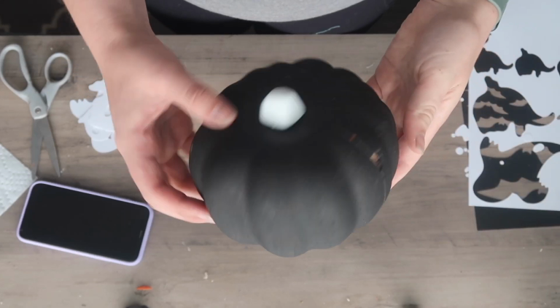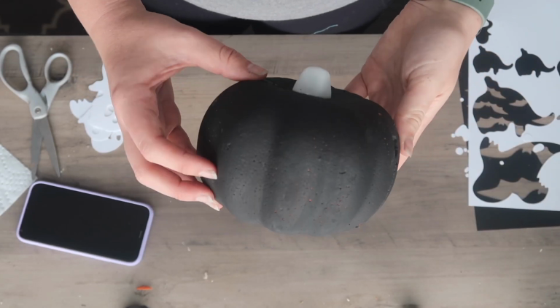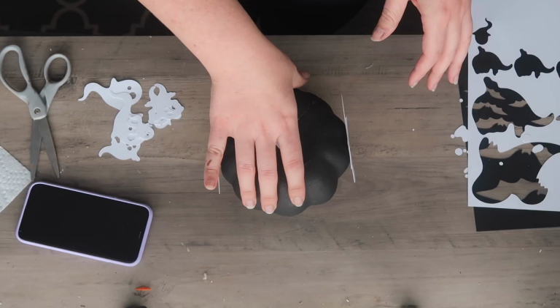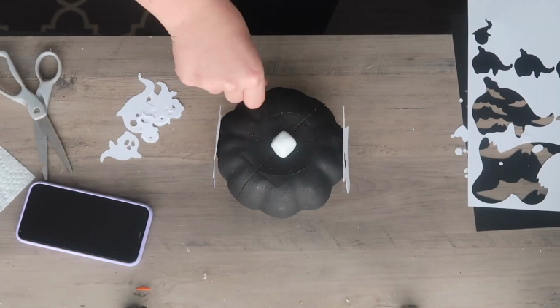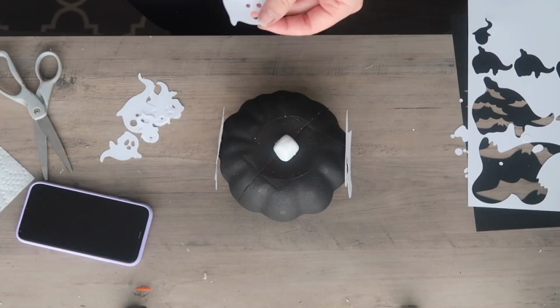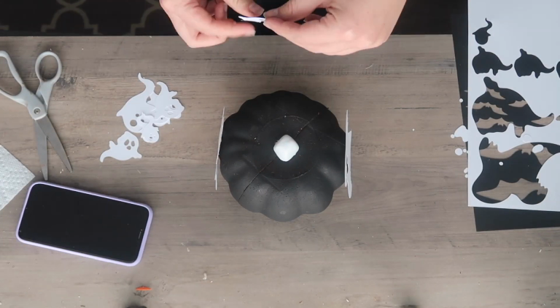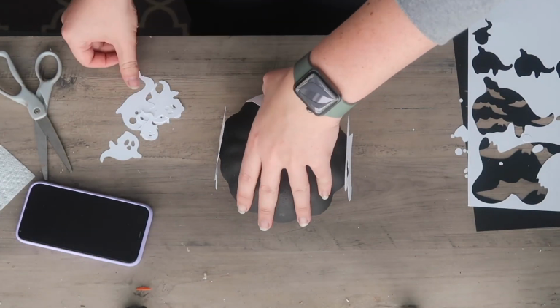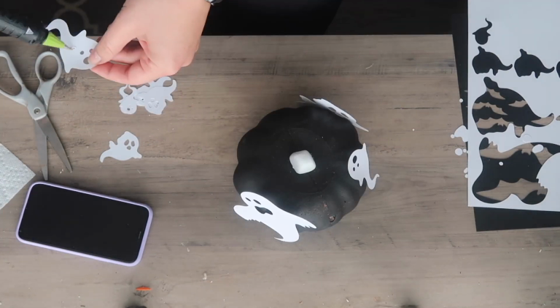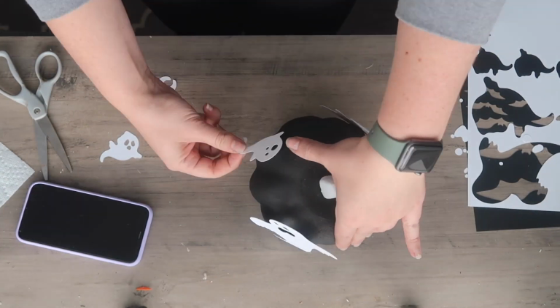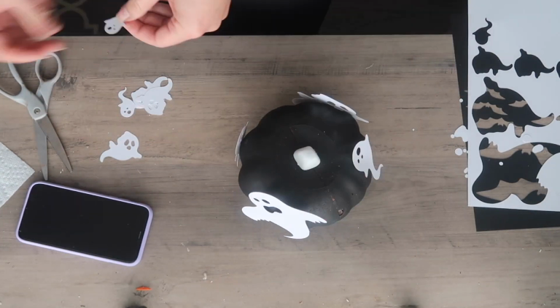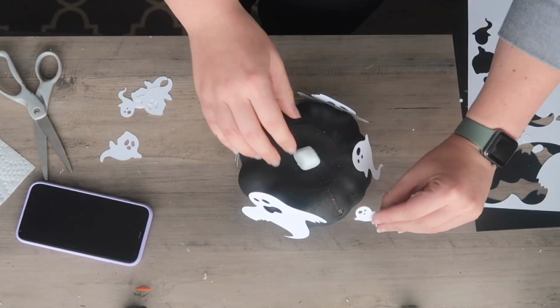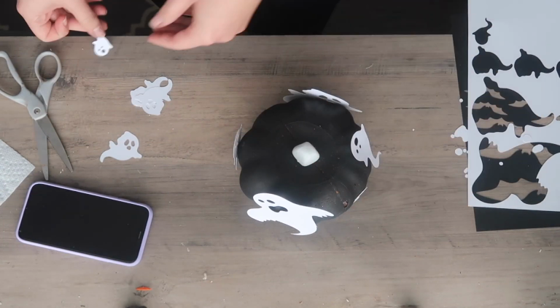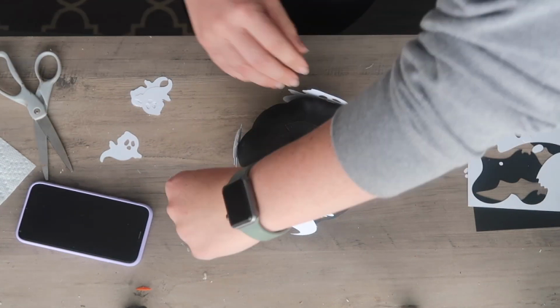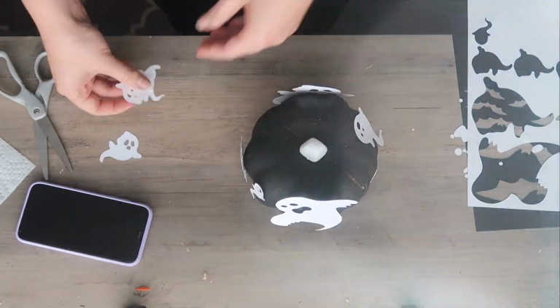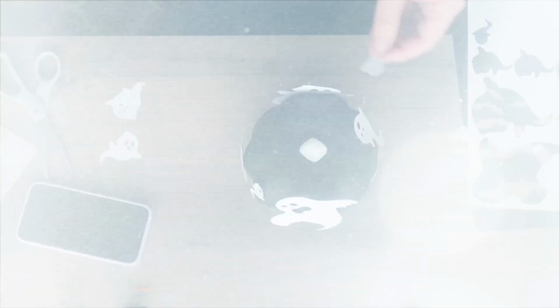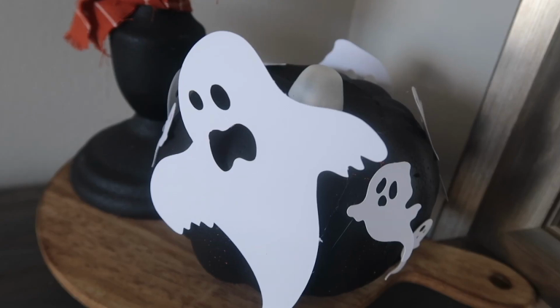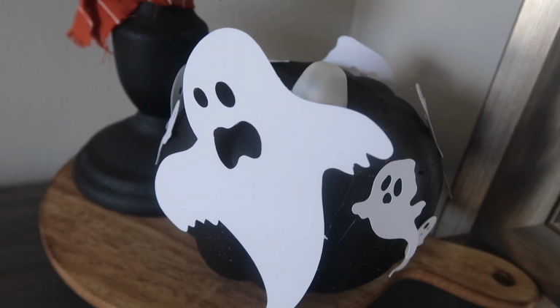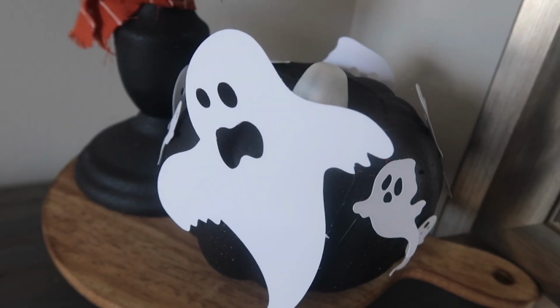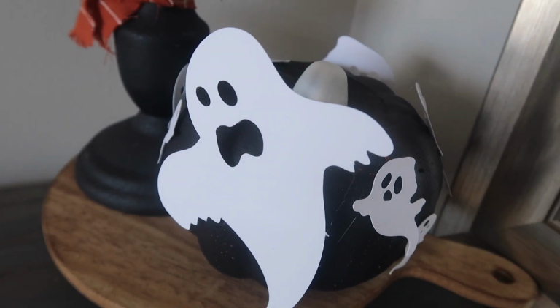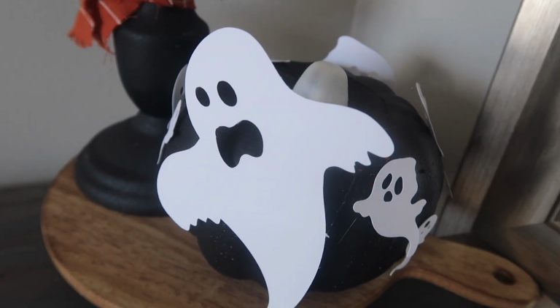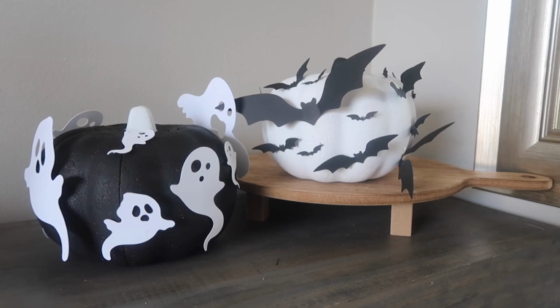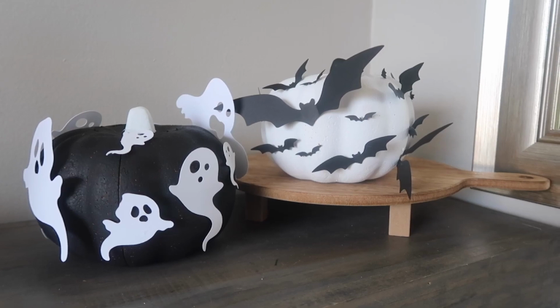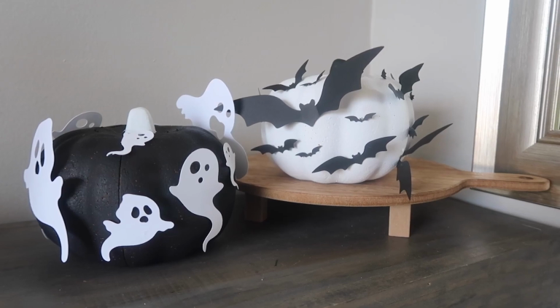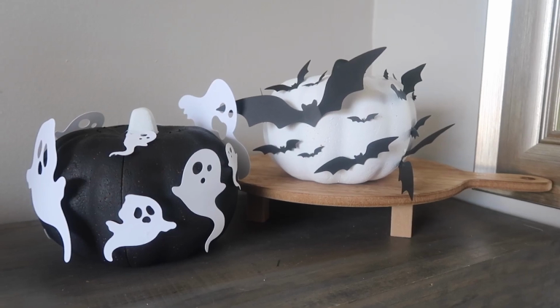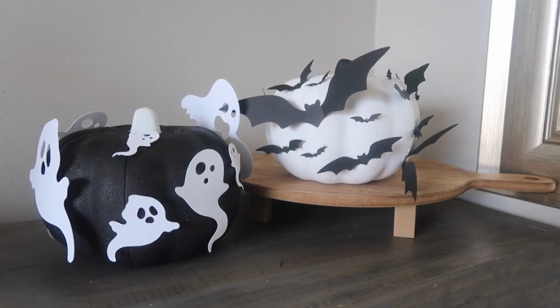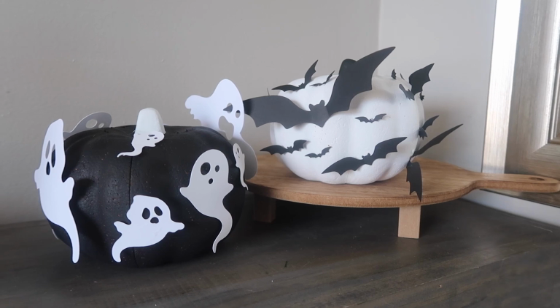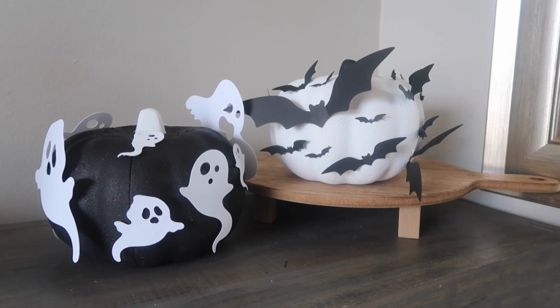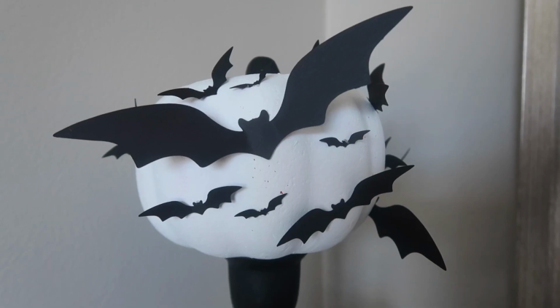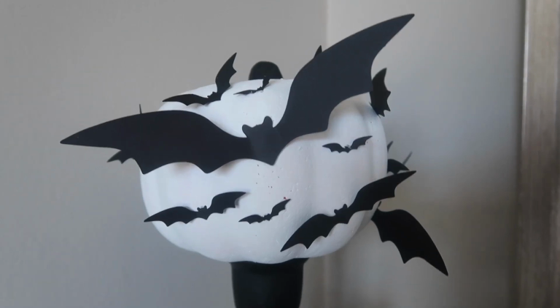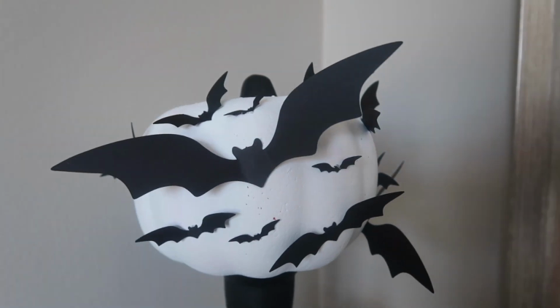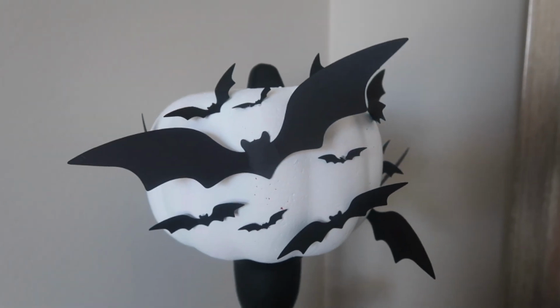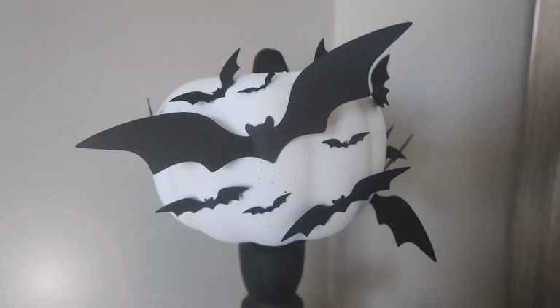For the ghost version I did the exact same thing — a variety of different sizes of white ghosts cut out on cardstock, then stuck them on with hot glue. You could also do skeletons or spiders — the sky's the limit and they're so cute.